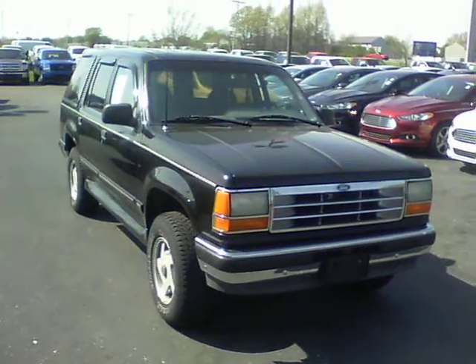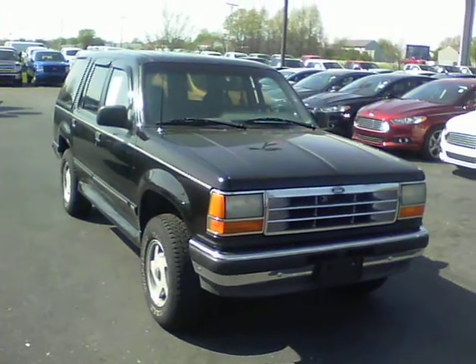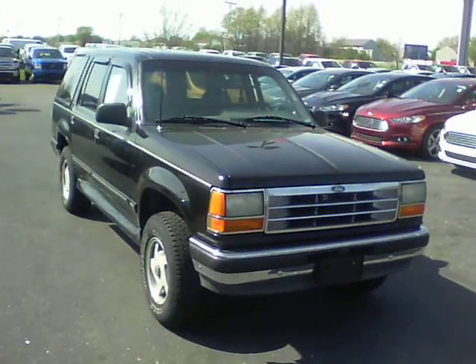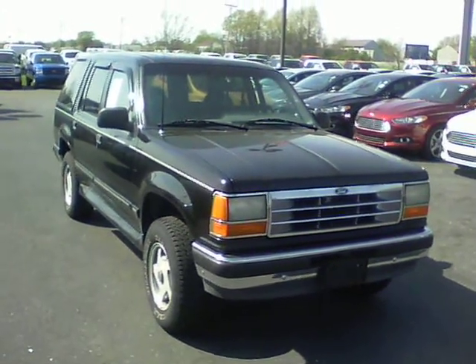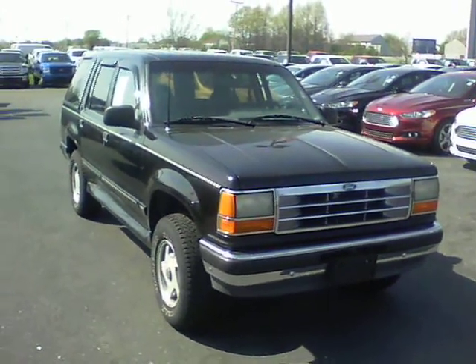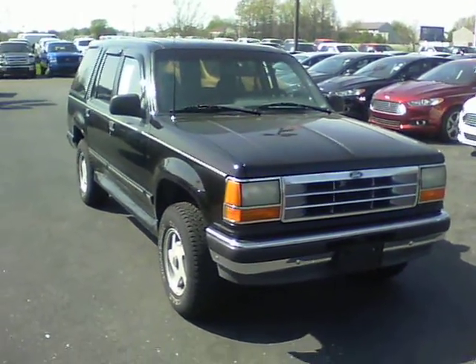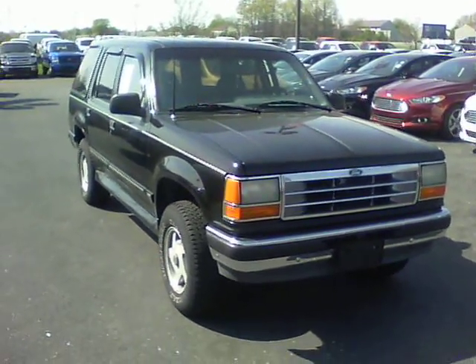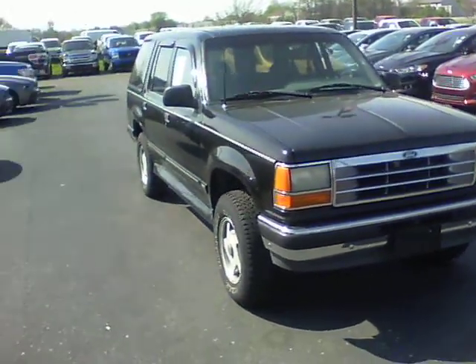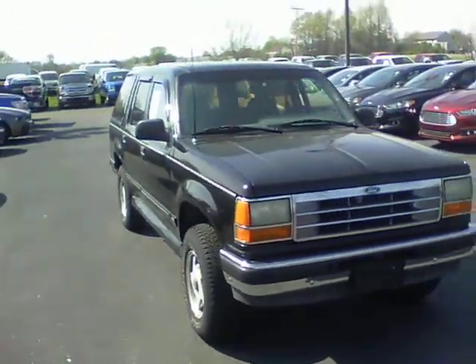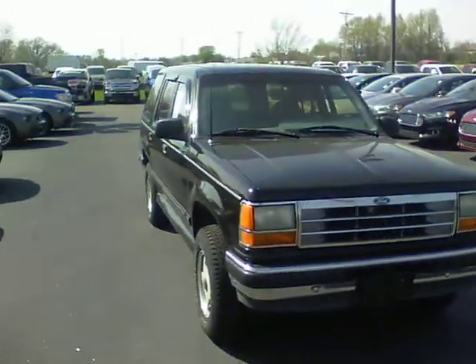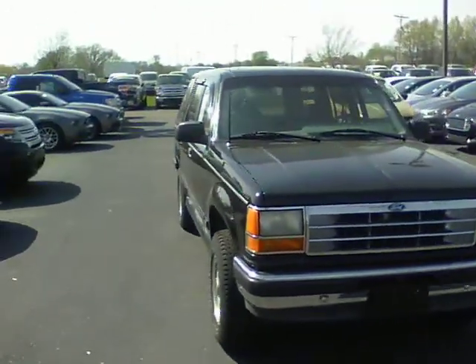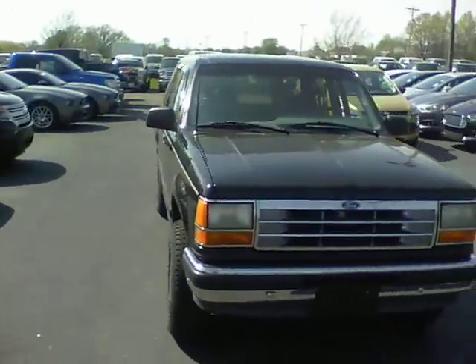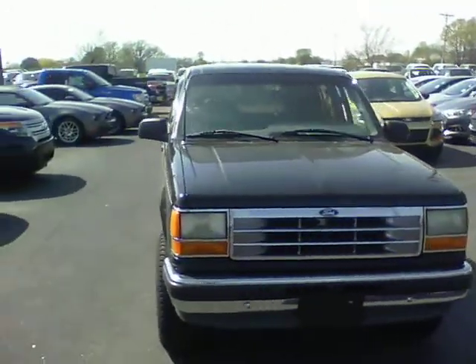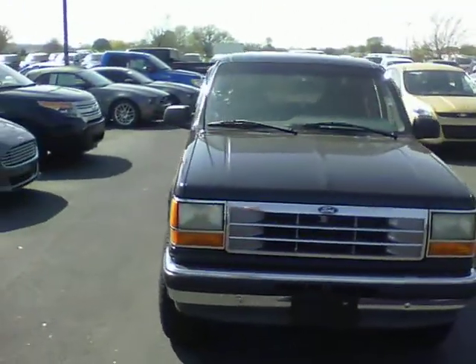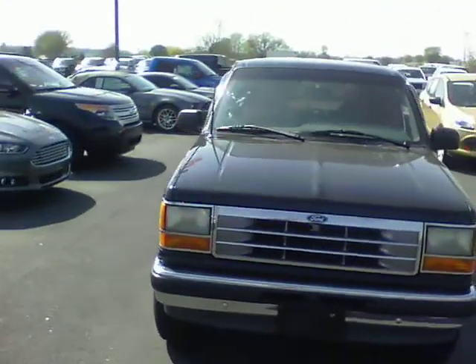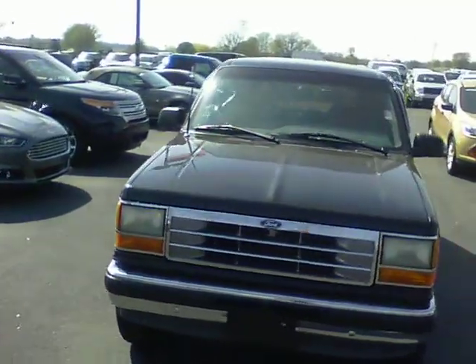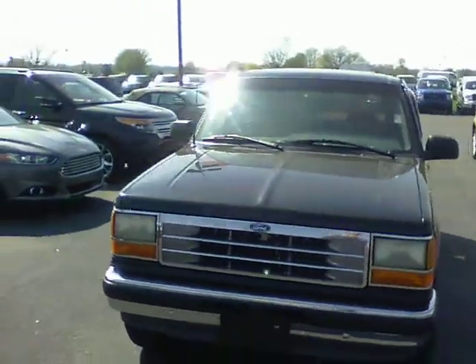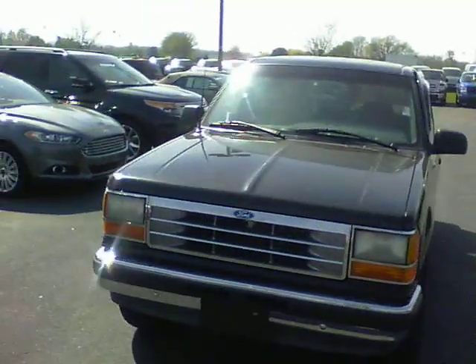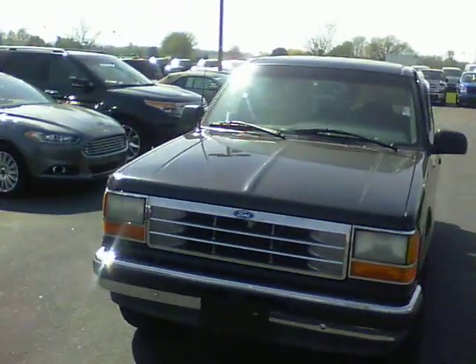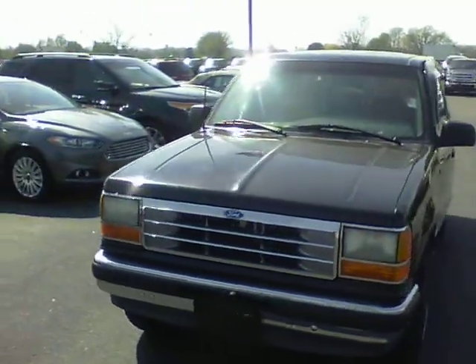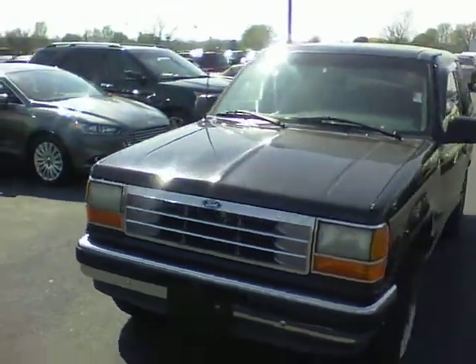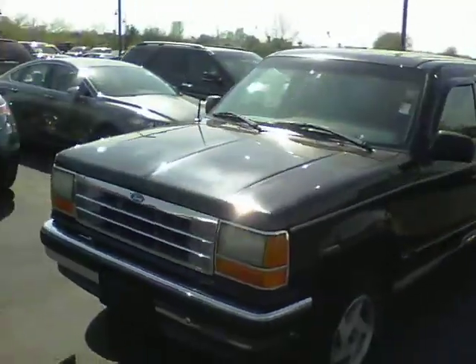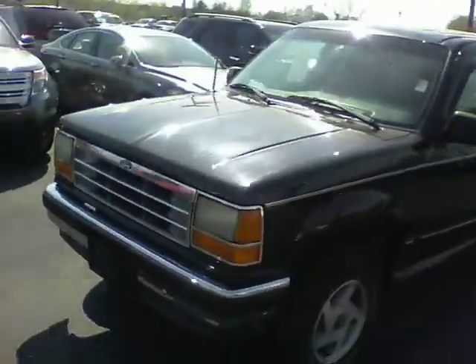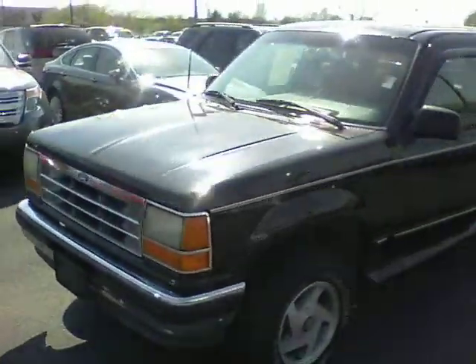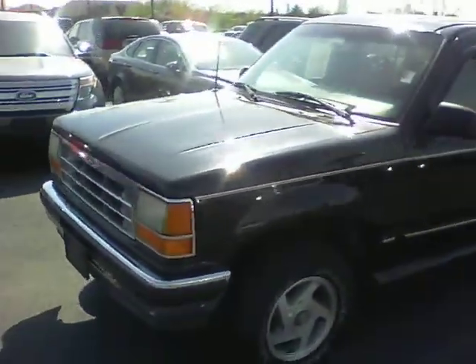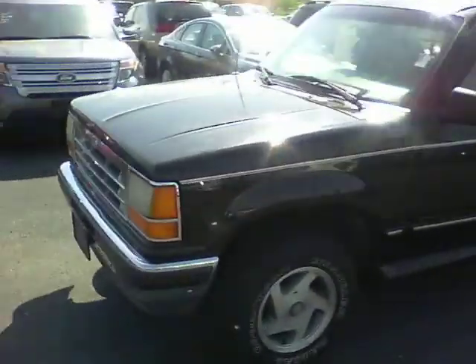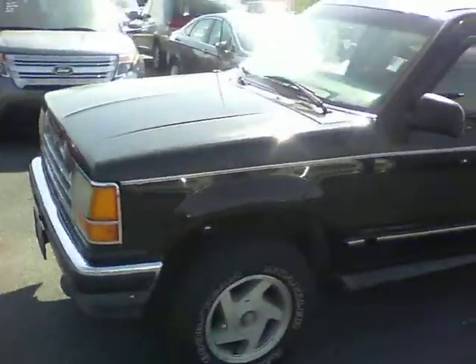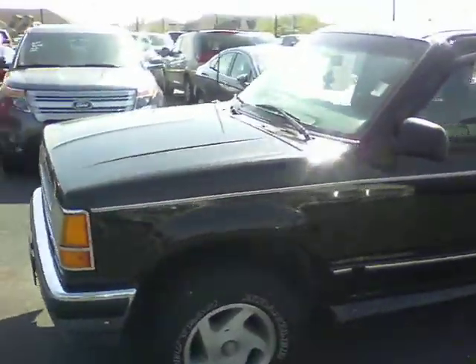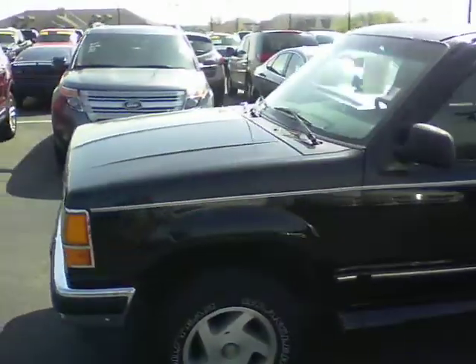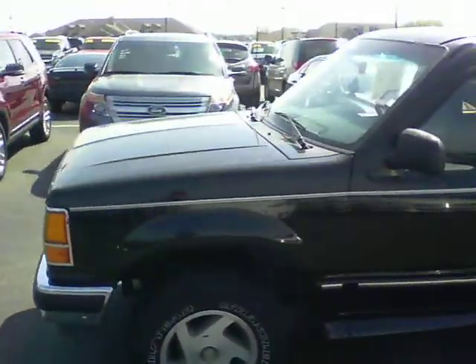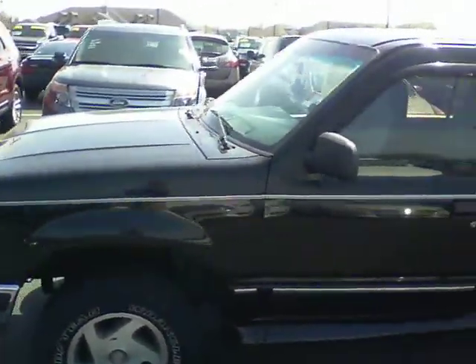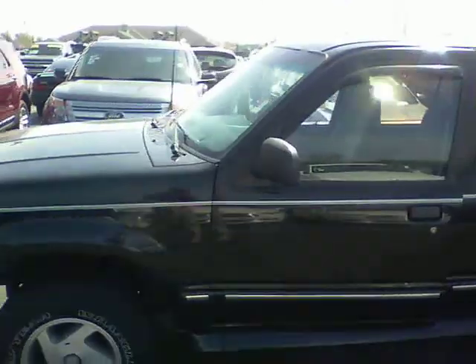Here's a quick video of that 94 Ford Explorer that you had called in about. I'm going to walk around it just to show you inside and out of it.